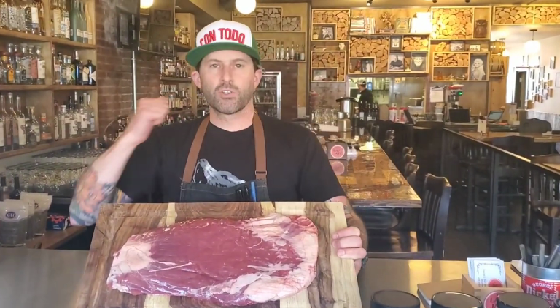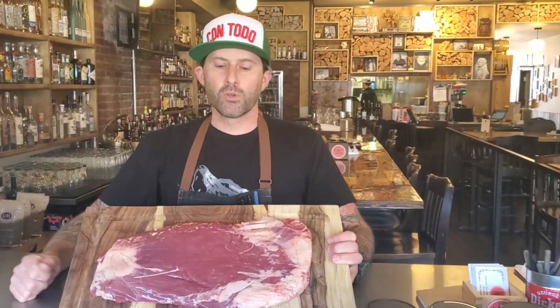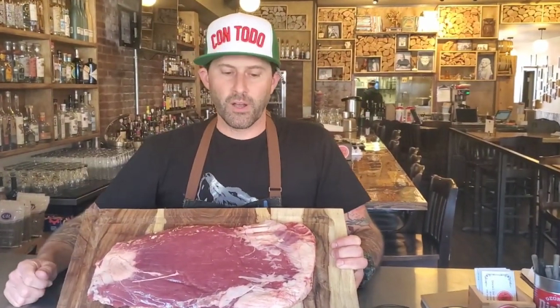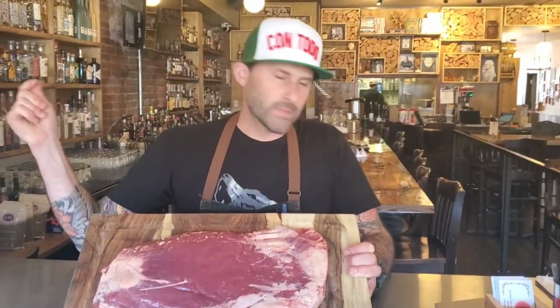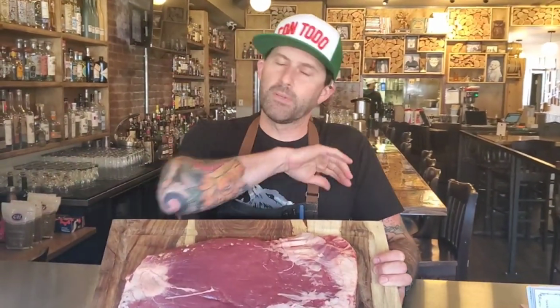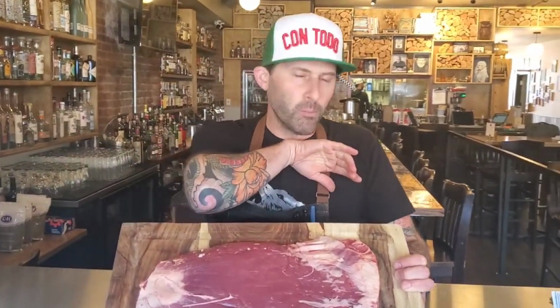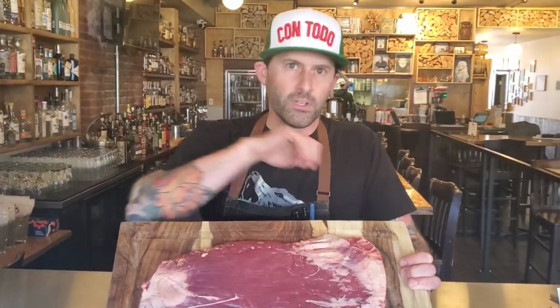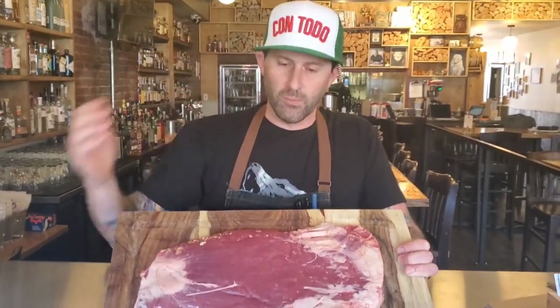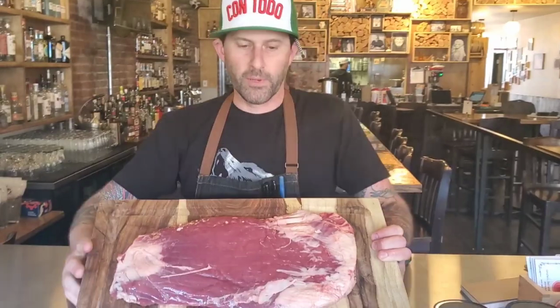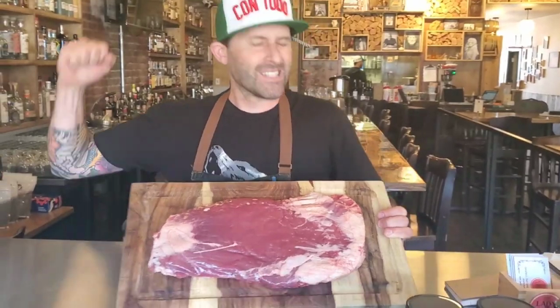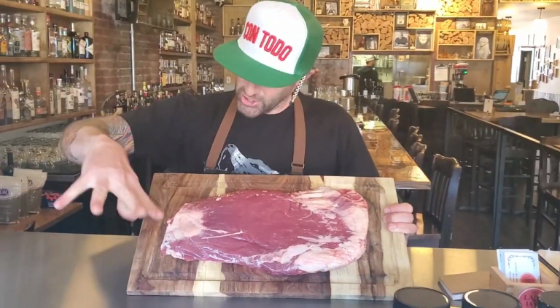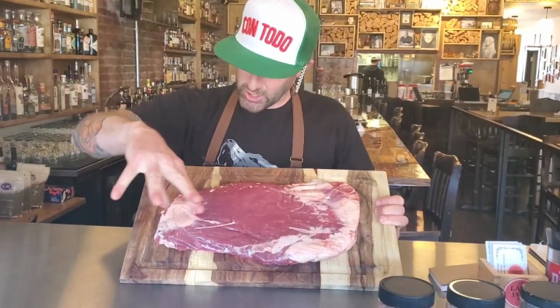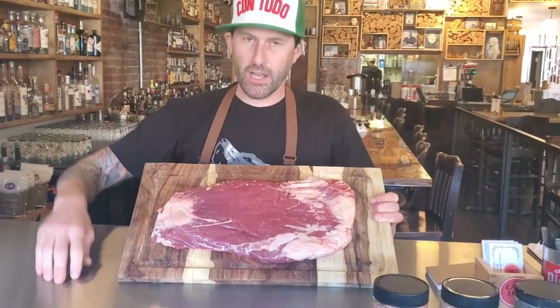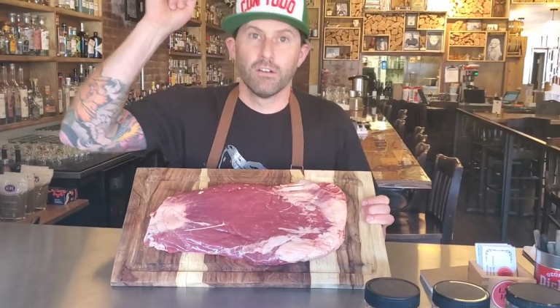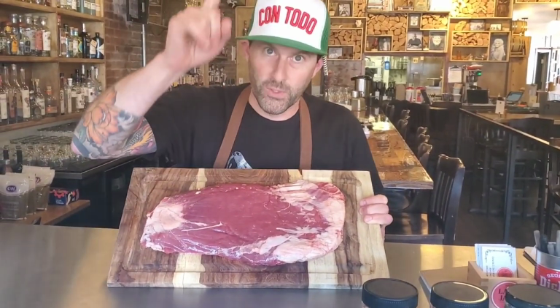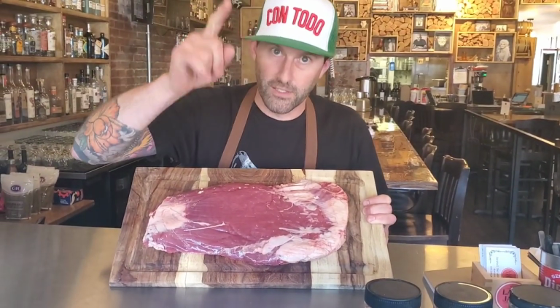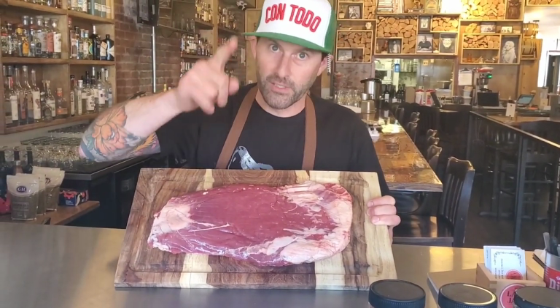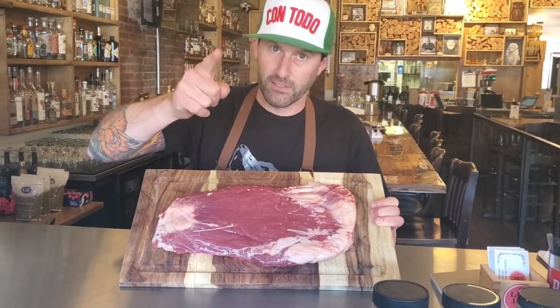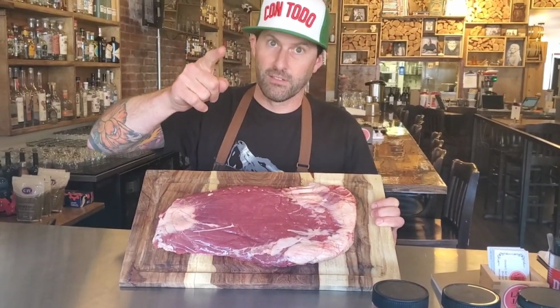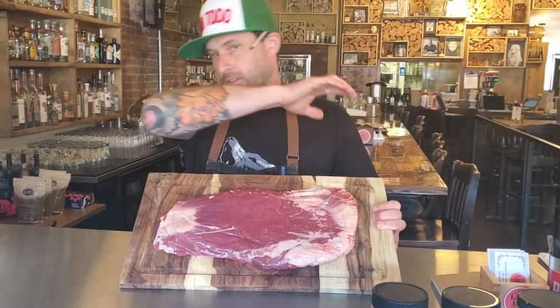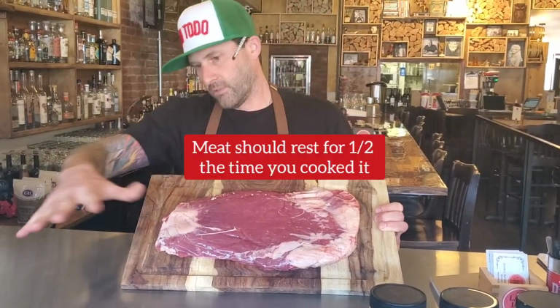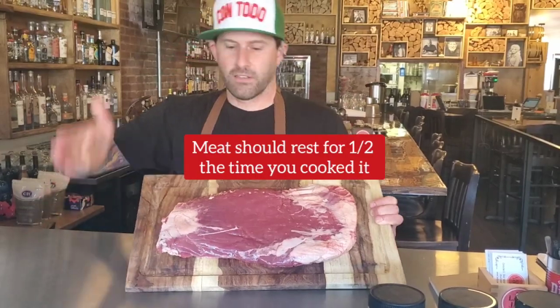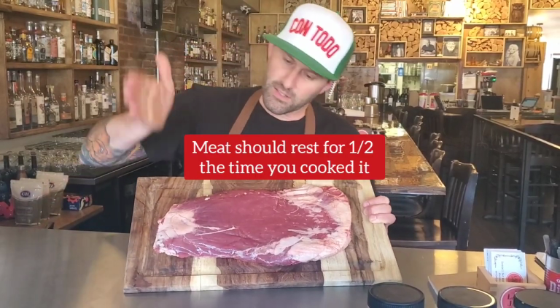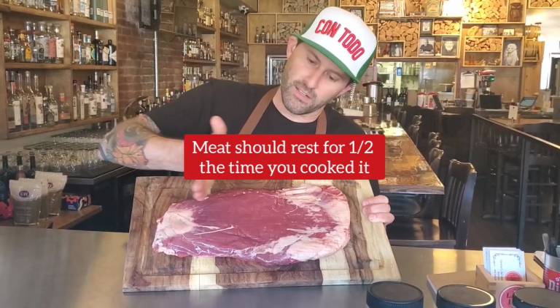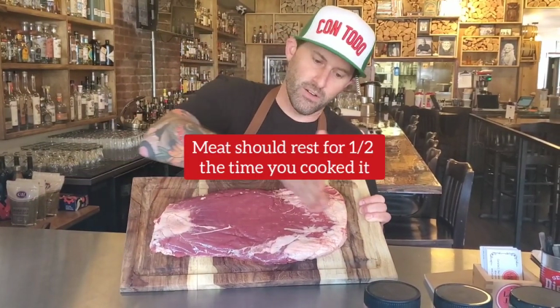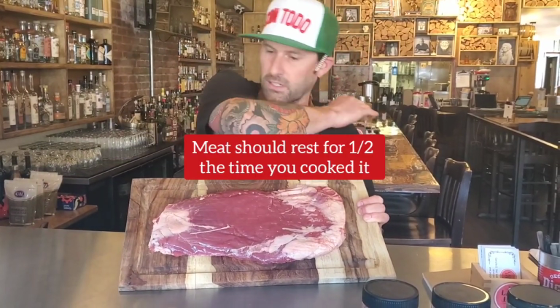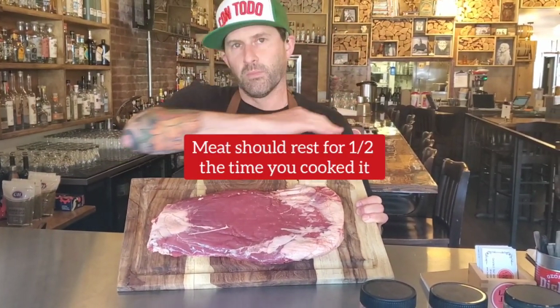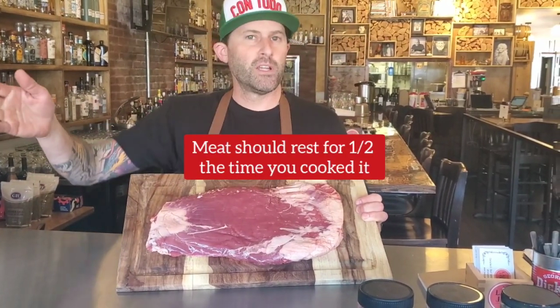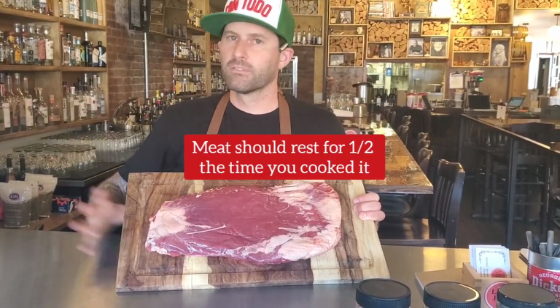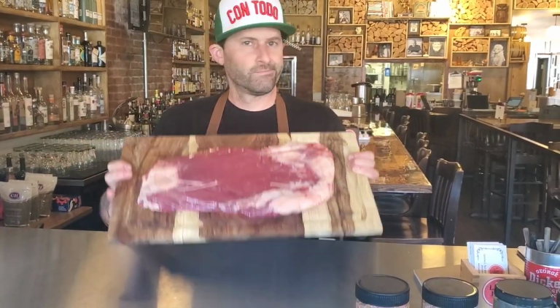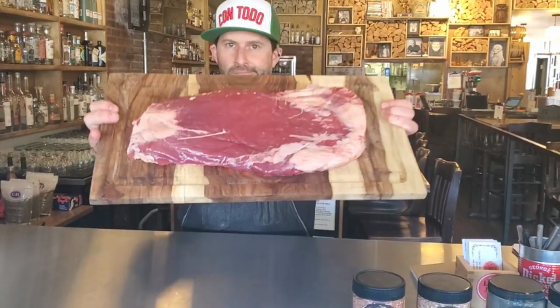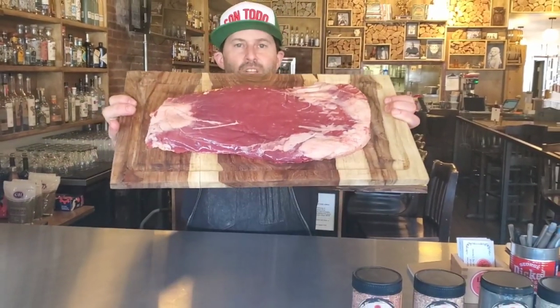Get your grill super-duper hot. Keep it simple — salt and pepper, super hot. Always let your meat rest. Let it rest, slice it against the grain. Make everybody happy. Flank.